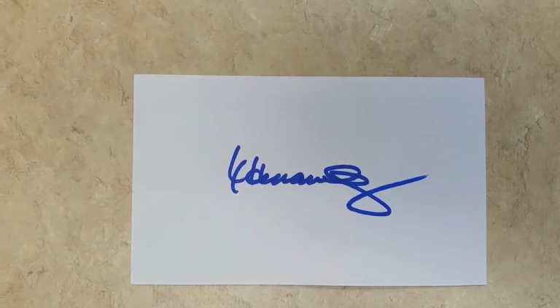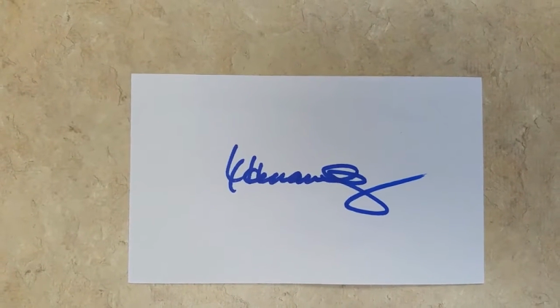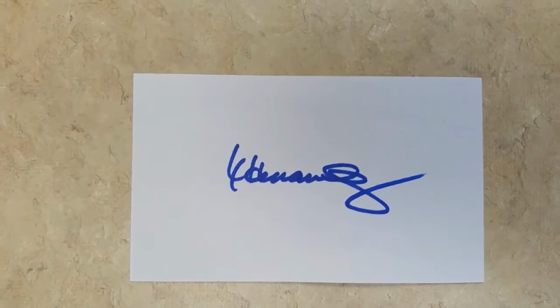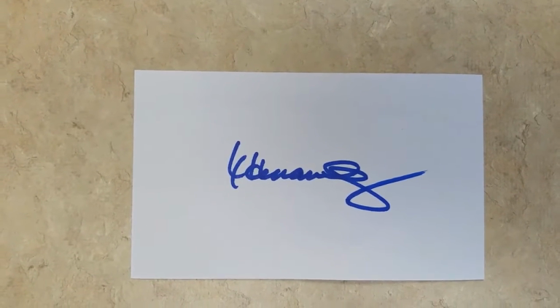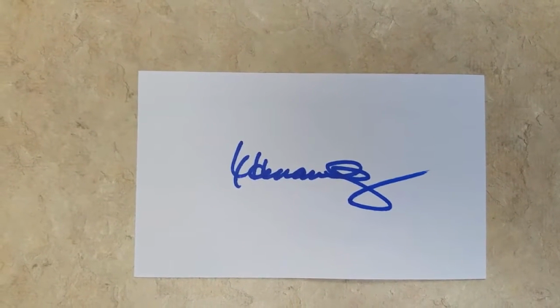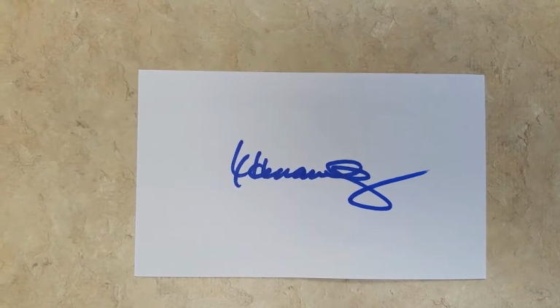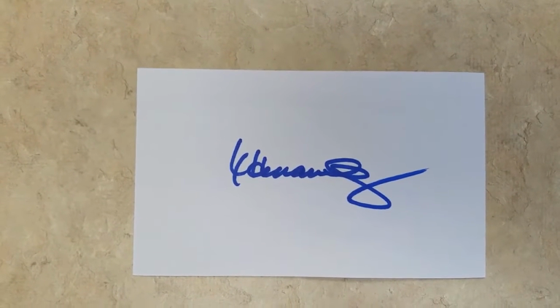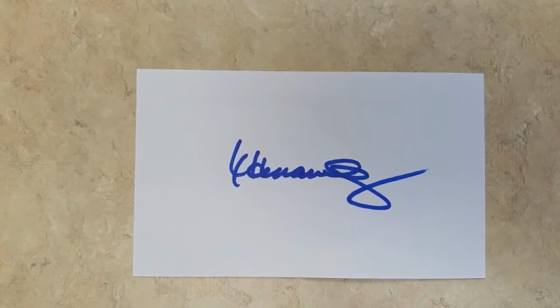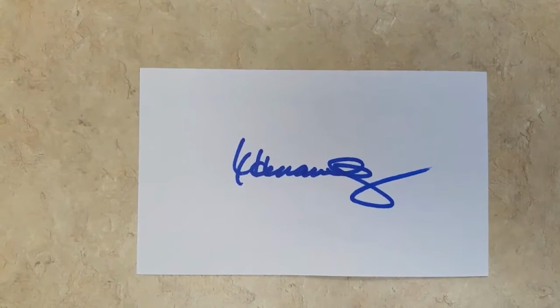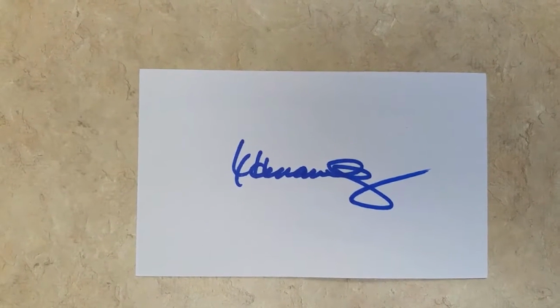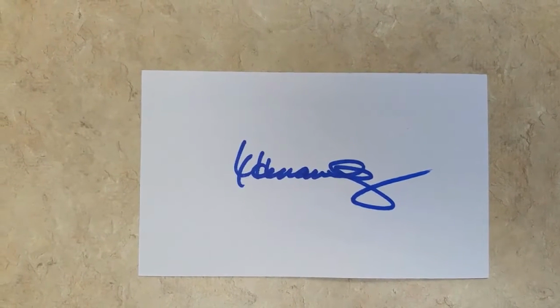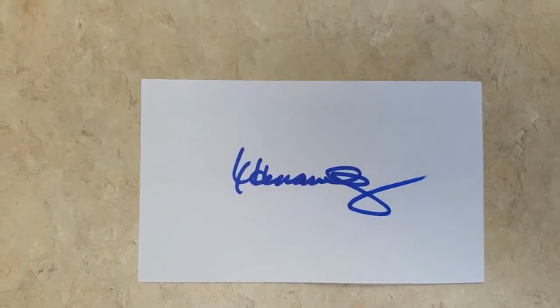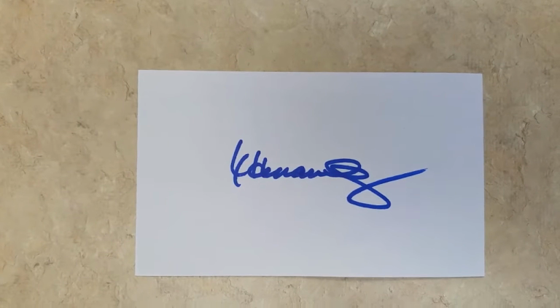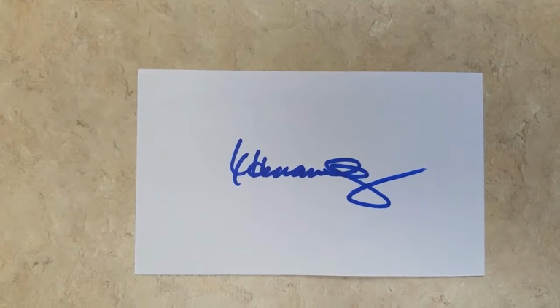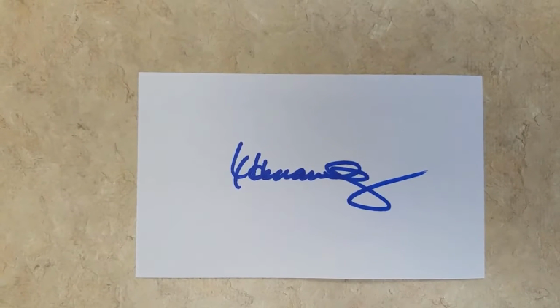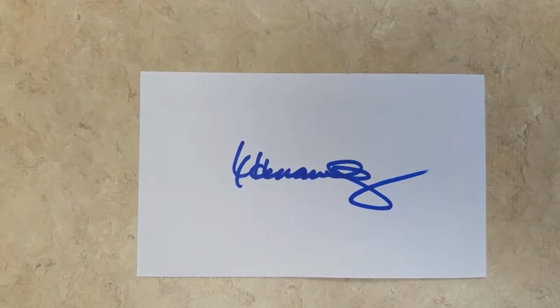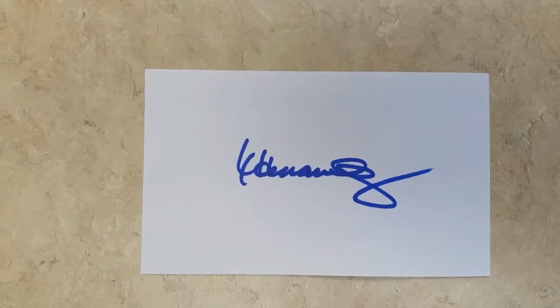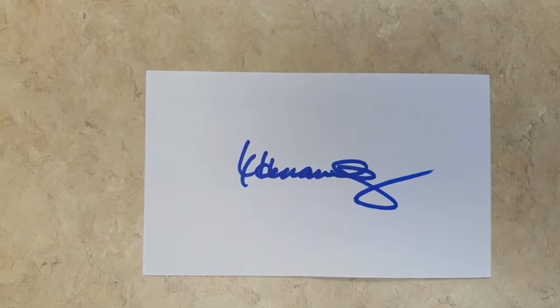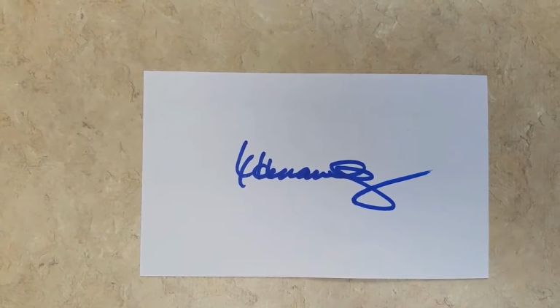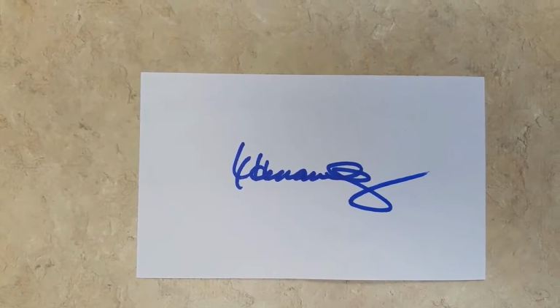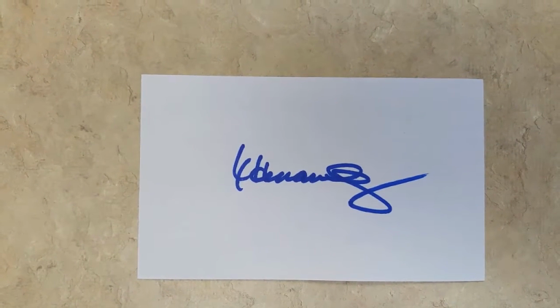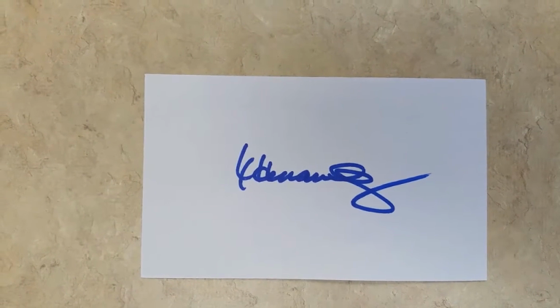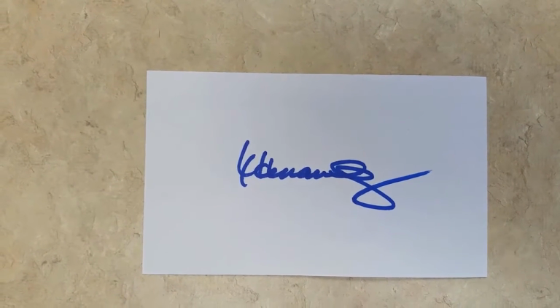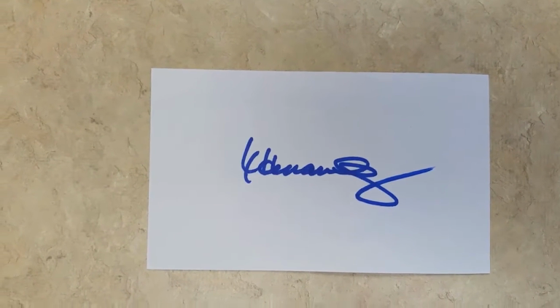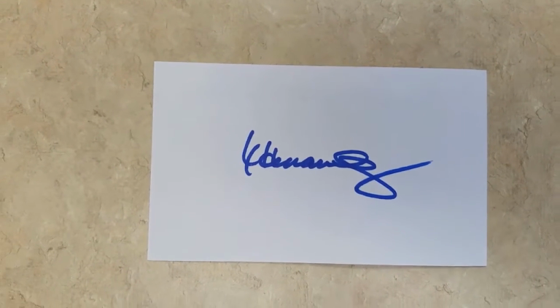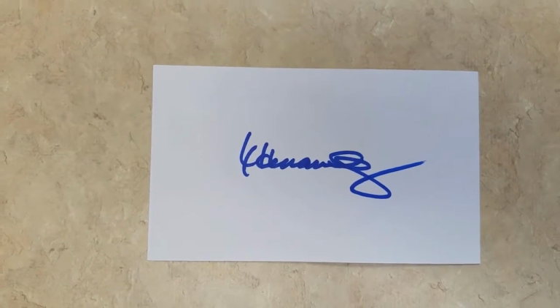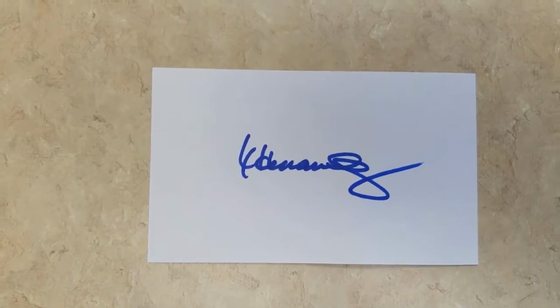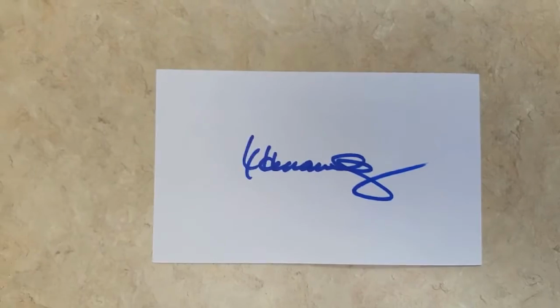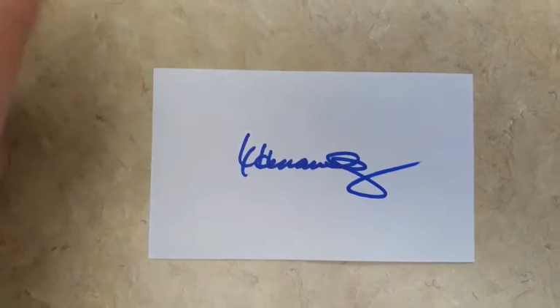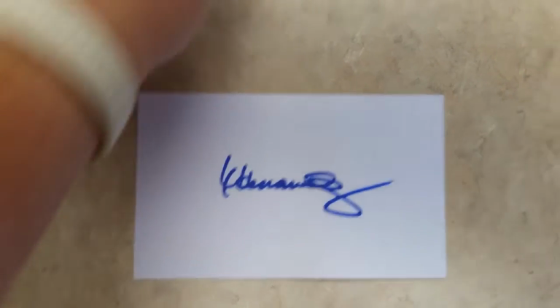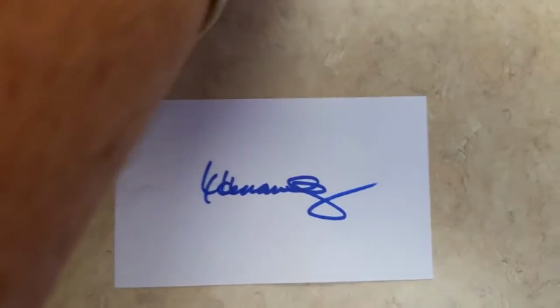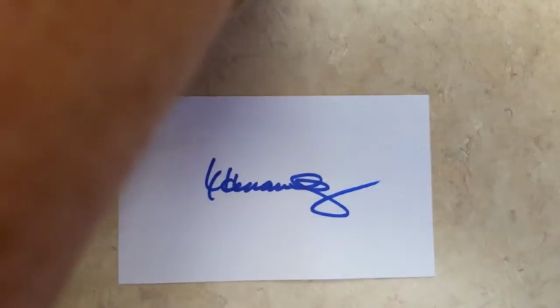Last but not least — and probably my favorite thing as you know if you watch my videos — he signed the index card. I love the index cards and he's got an awesome signature. Xavier Hernandez, Houston Astros pitcher.